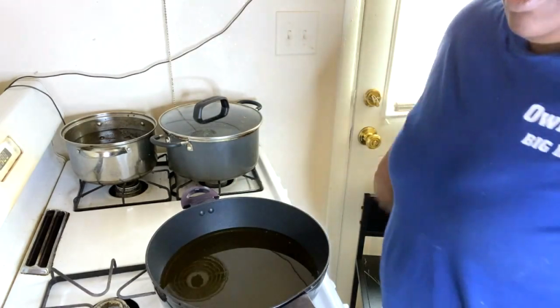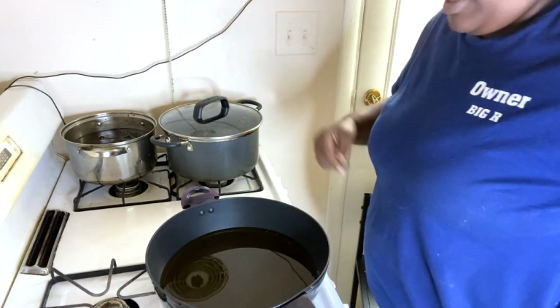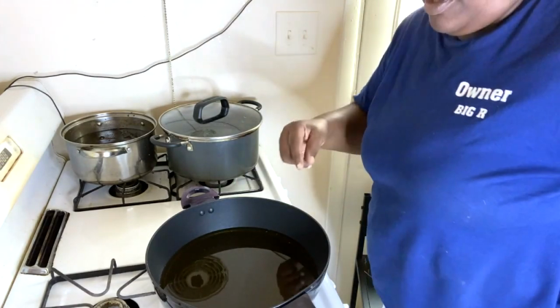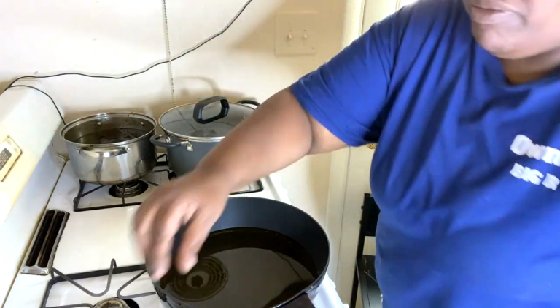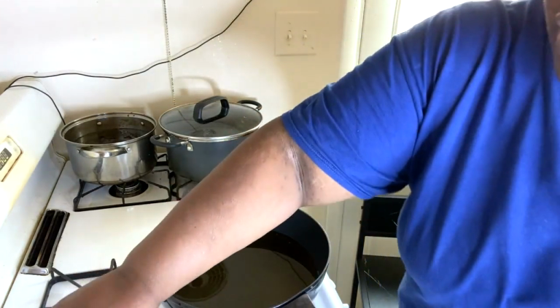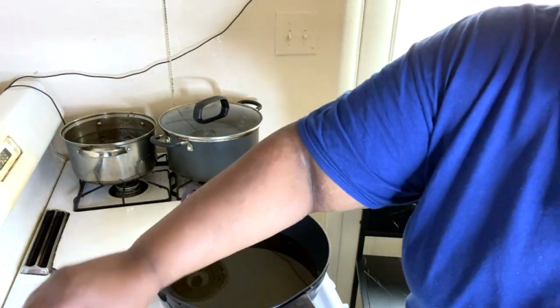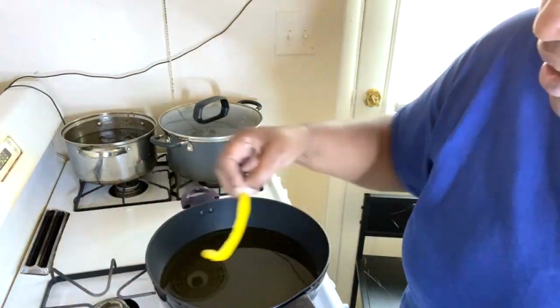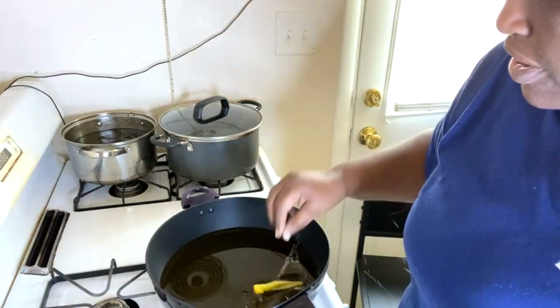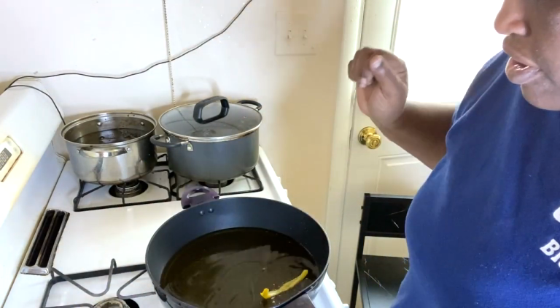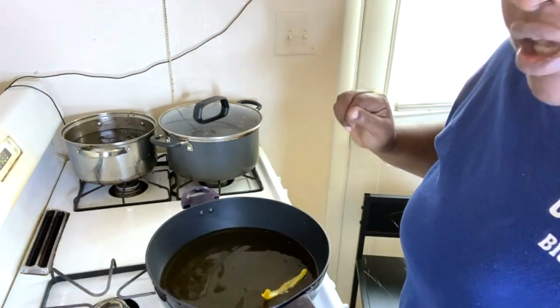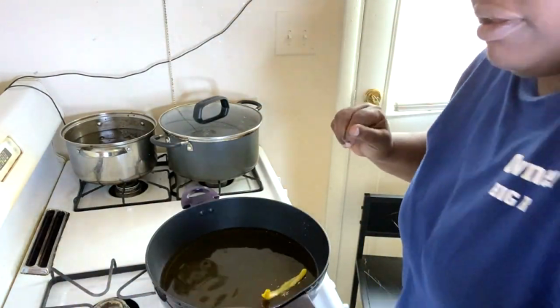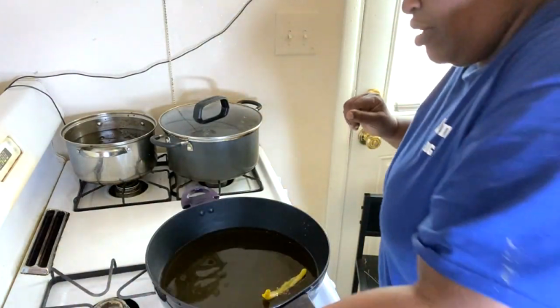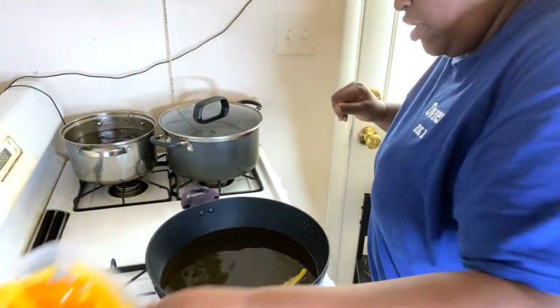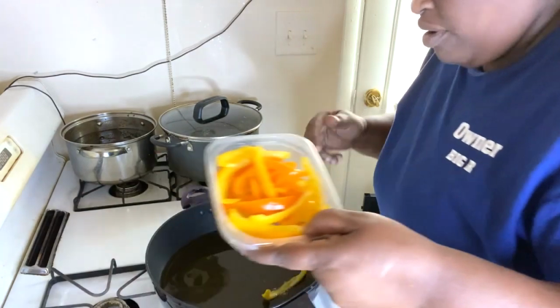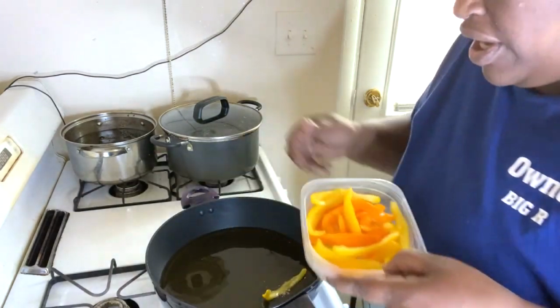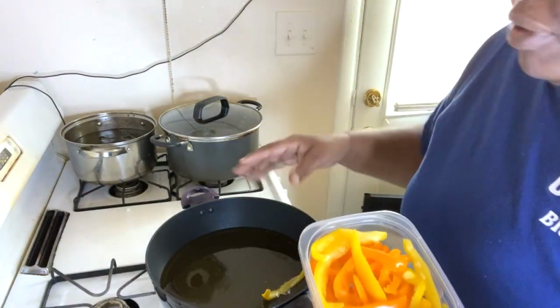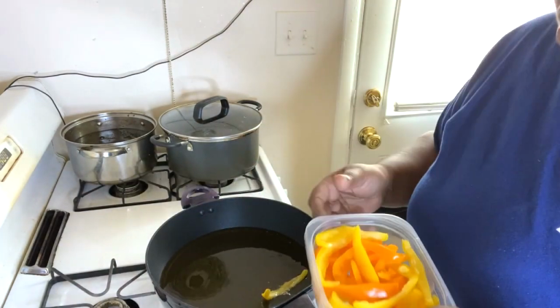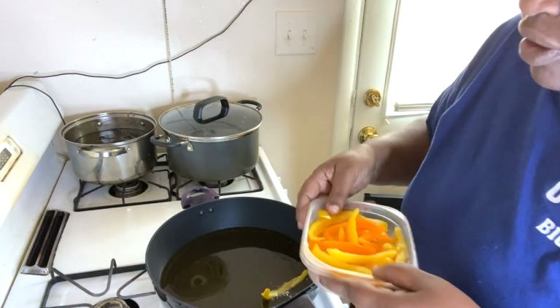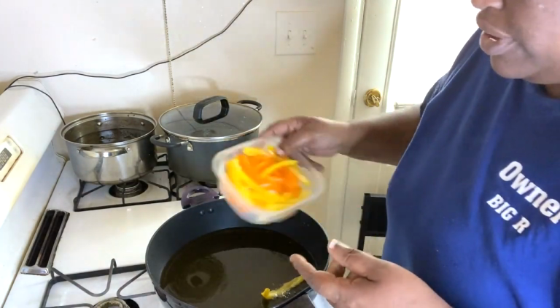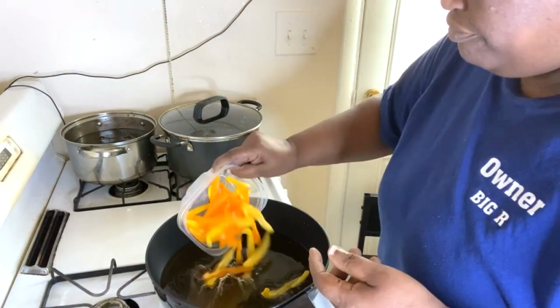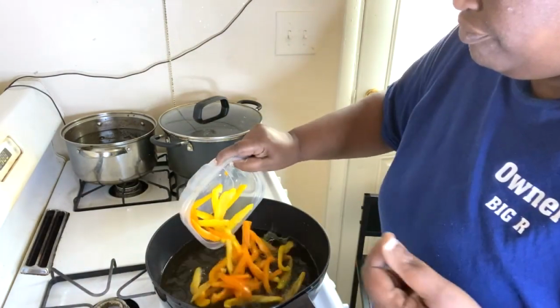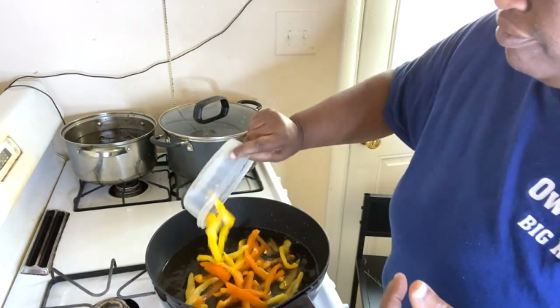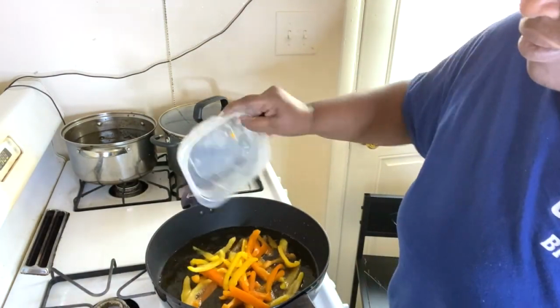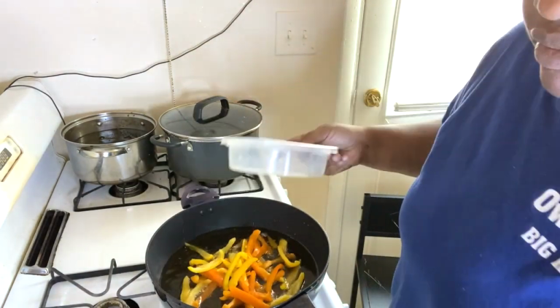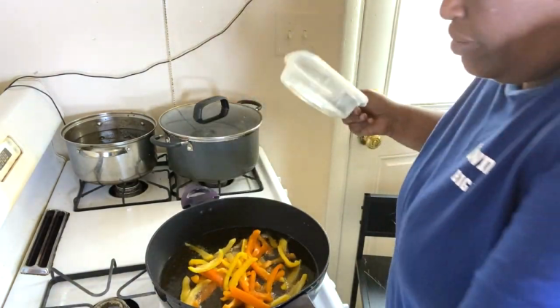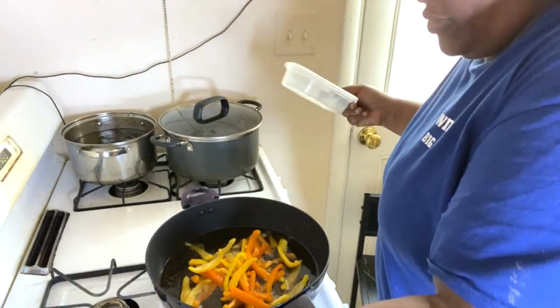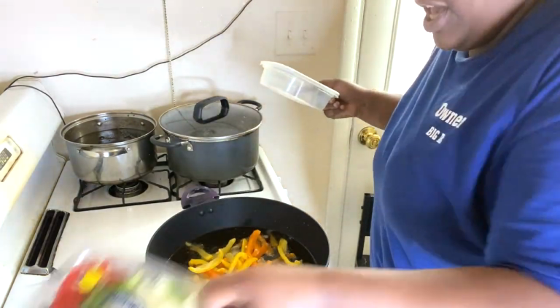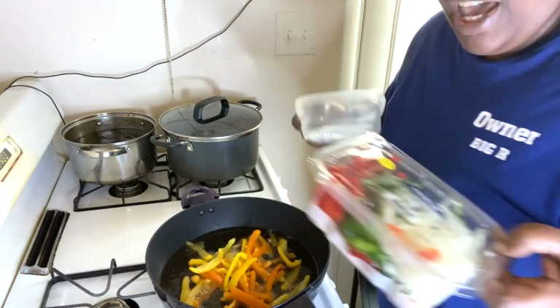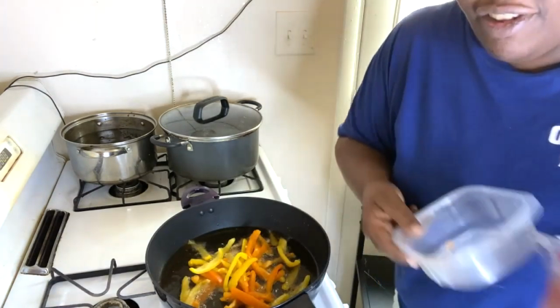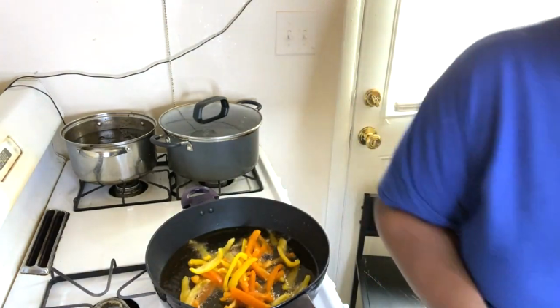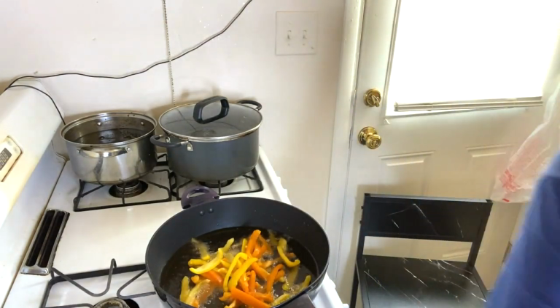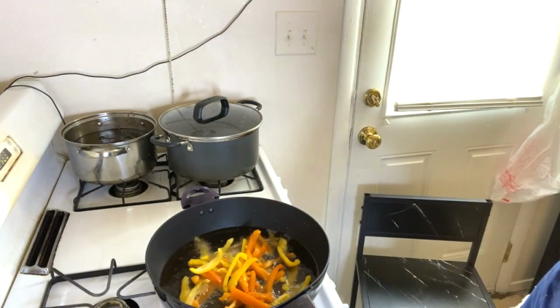I think this might be ready. Yeah — it could be a little hotter but that's the sound you want, y'all.